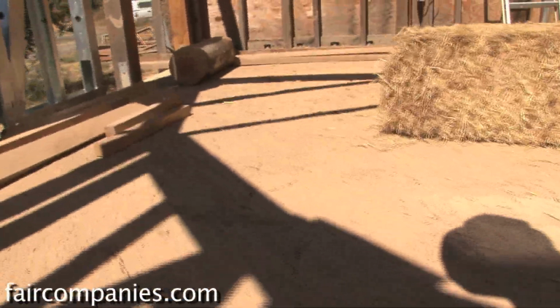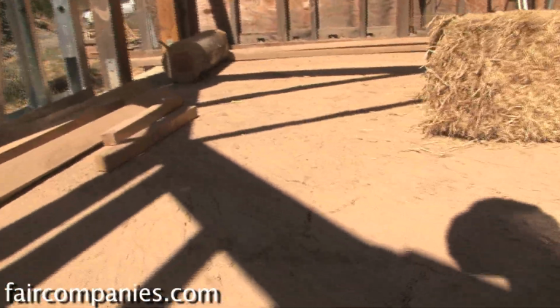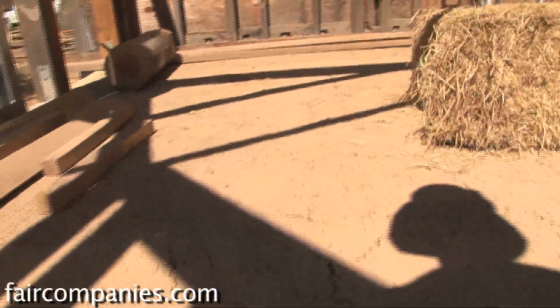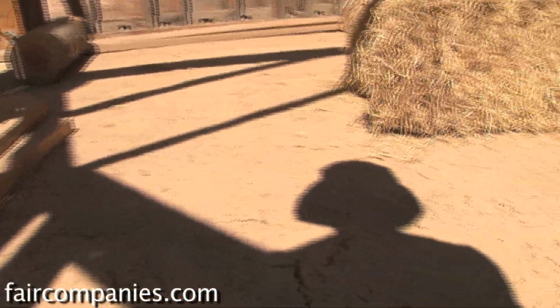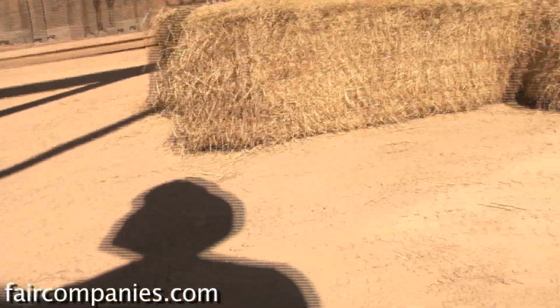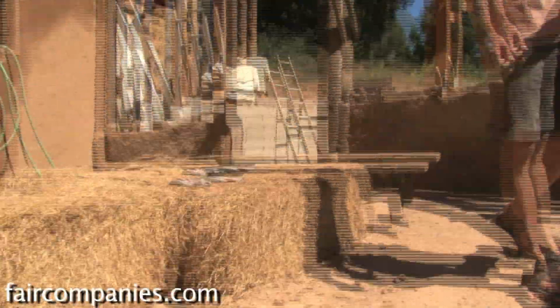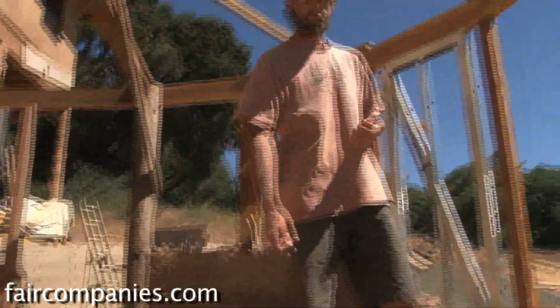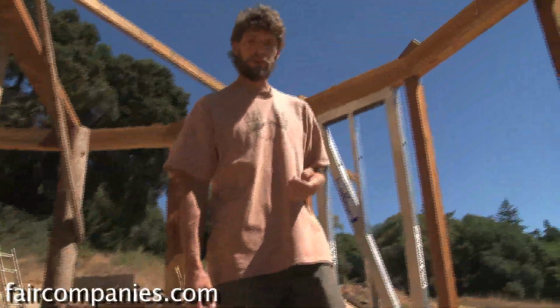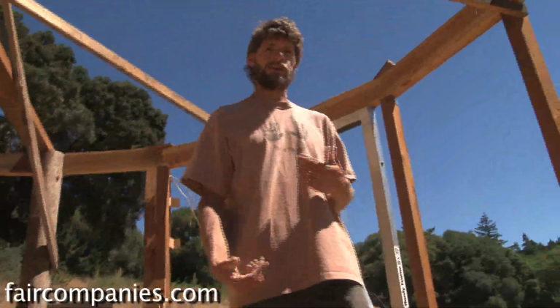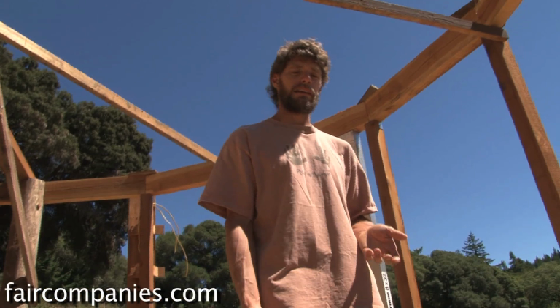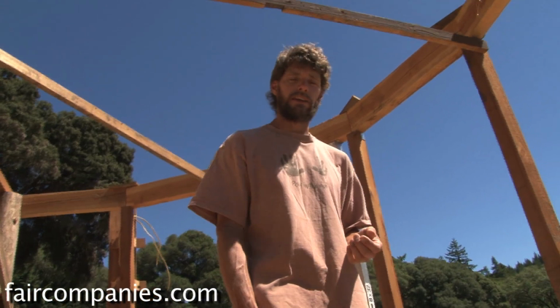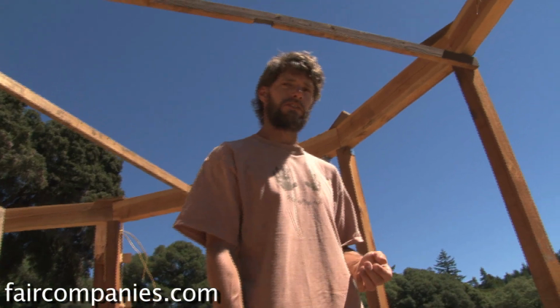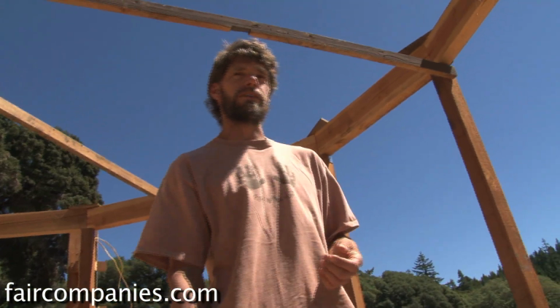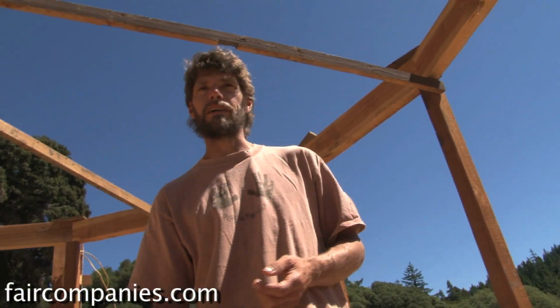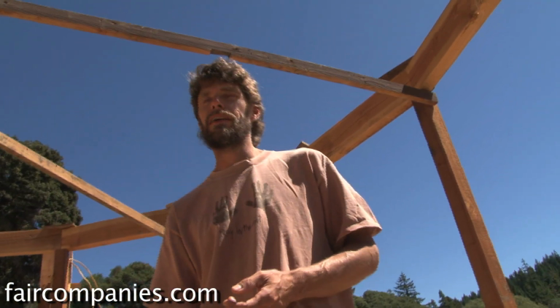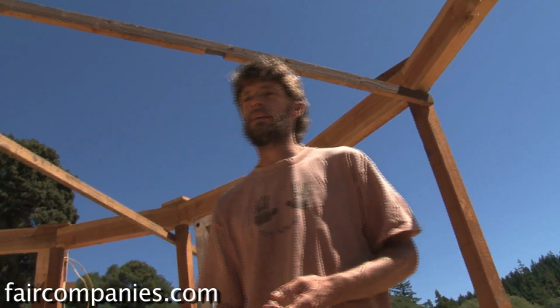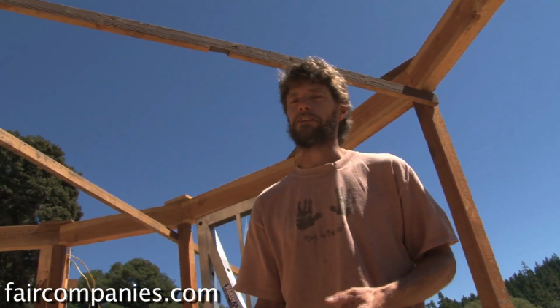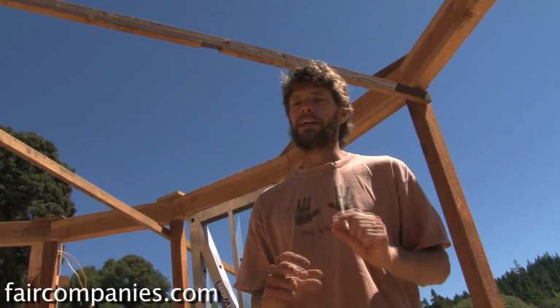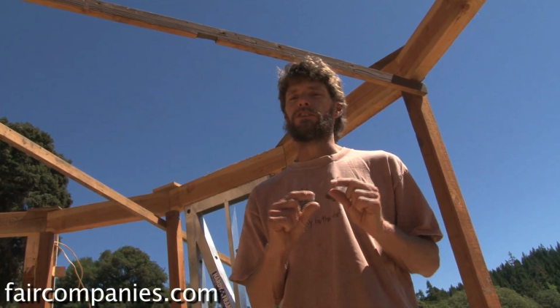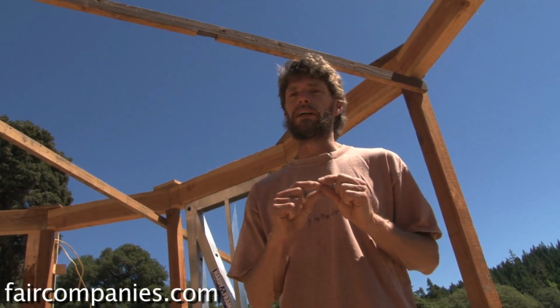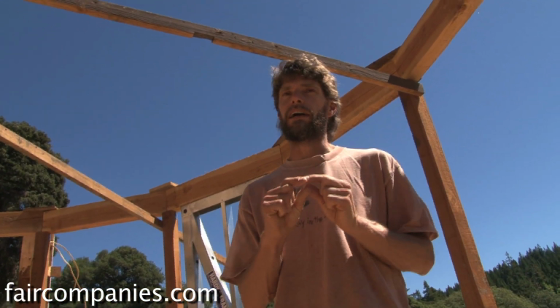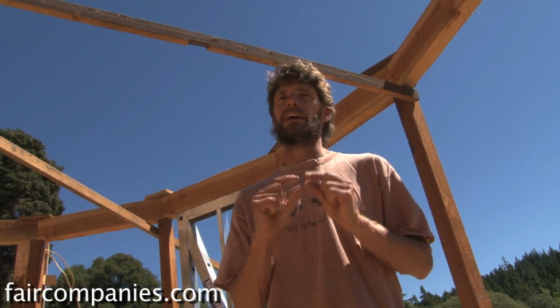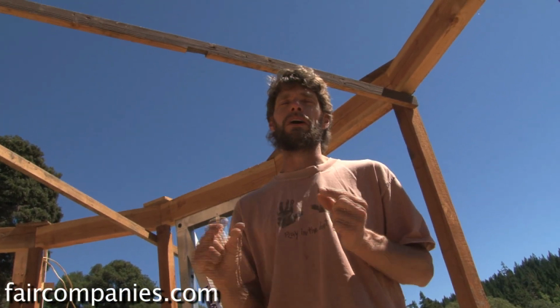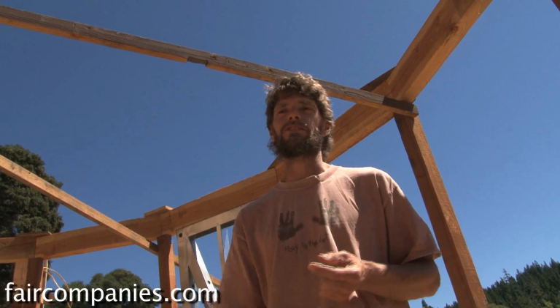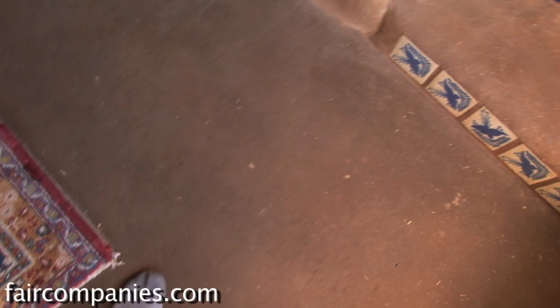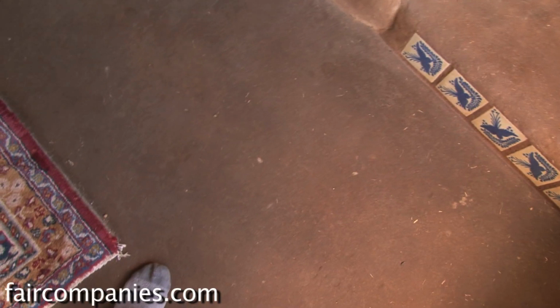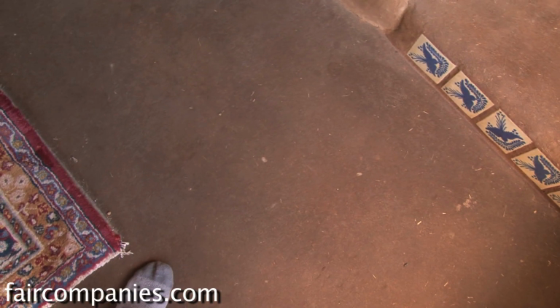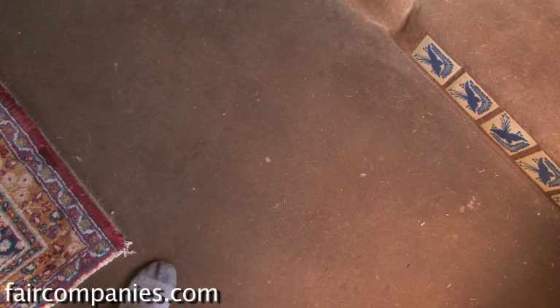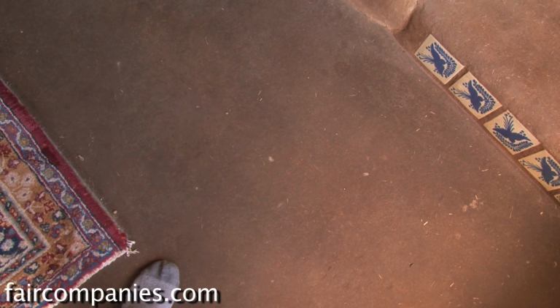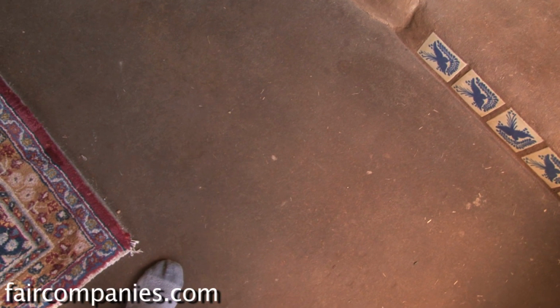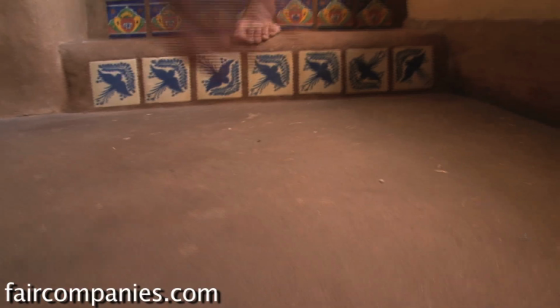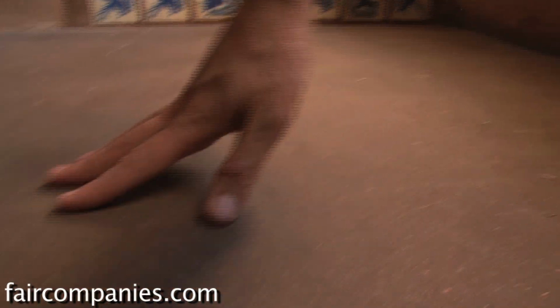This first layer is about two inches thick. We'll do a second layer that's also two inches thick, and a finished layer which is very fine and polished — that'll be about half to three-quarters of an inch.